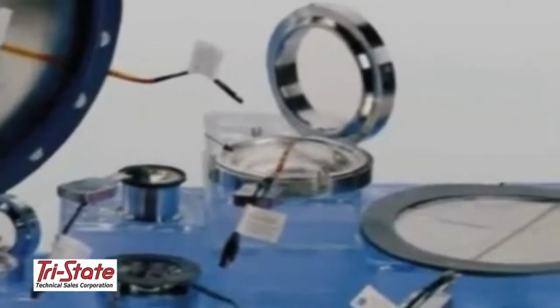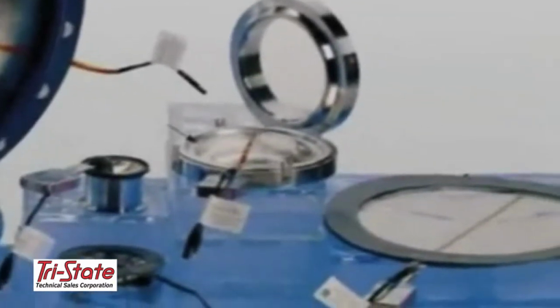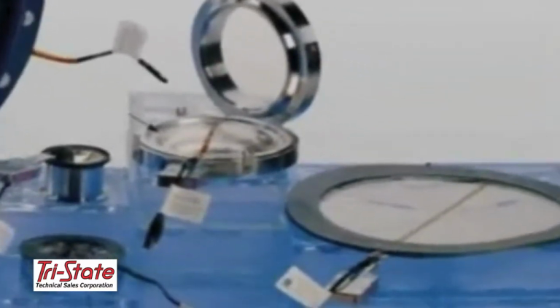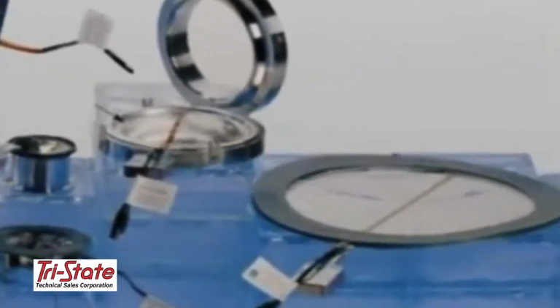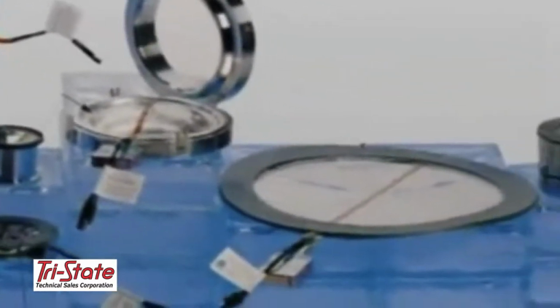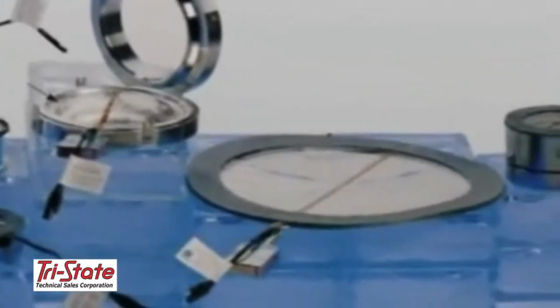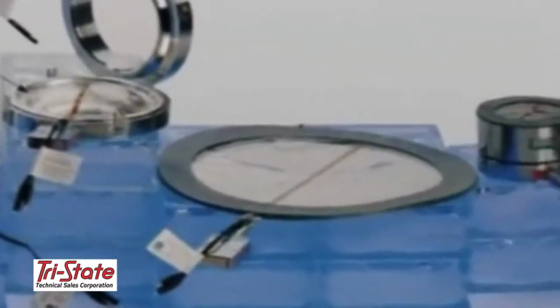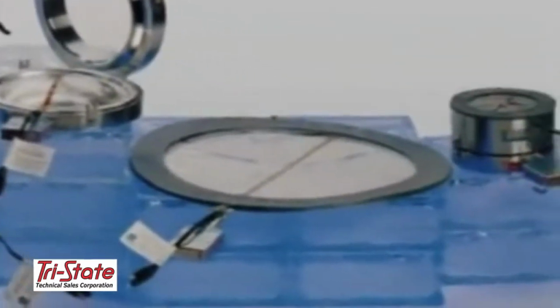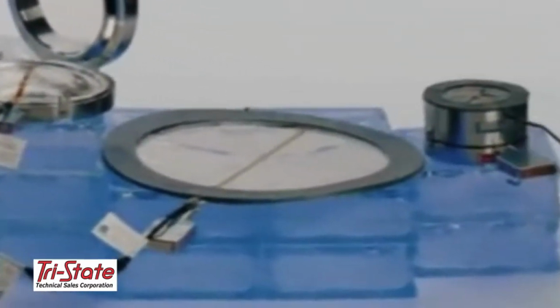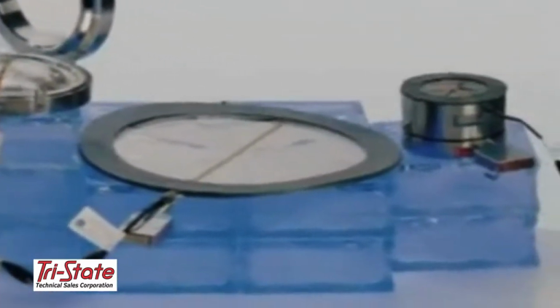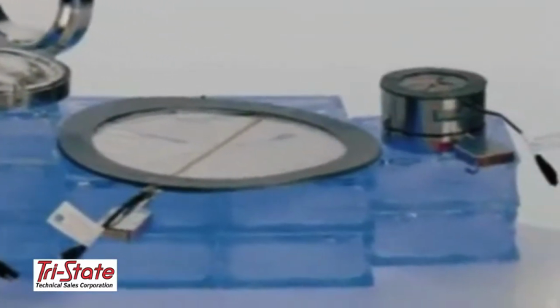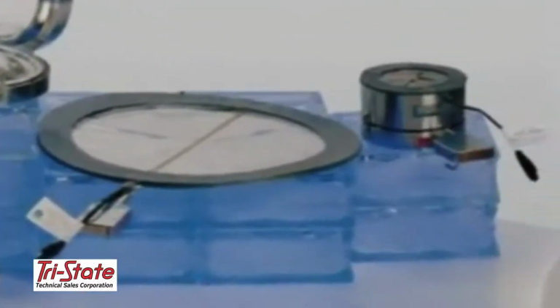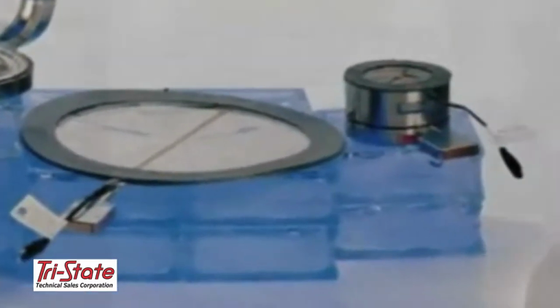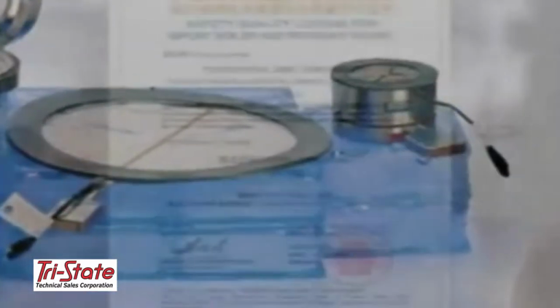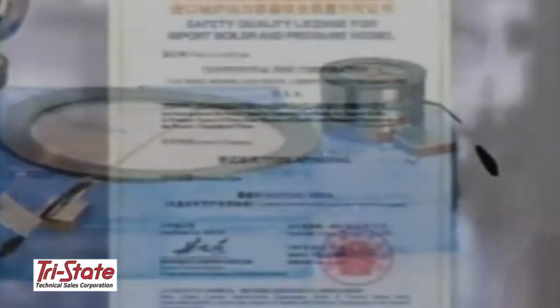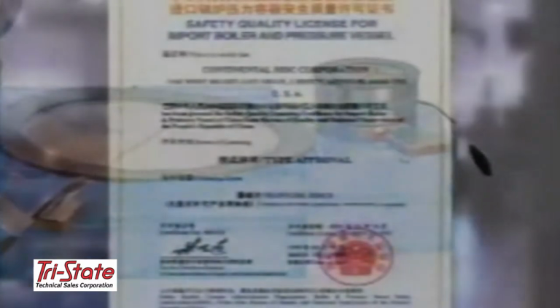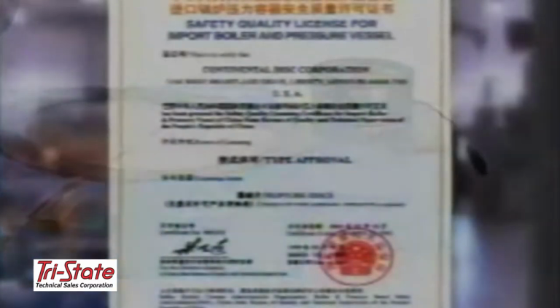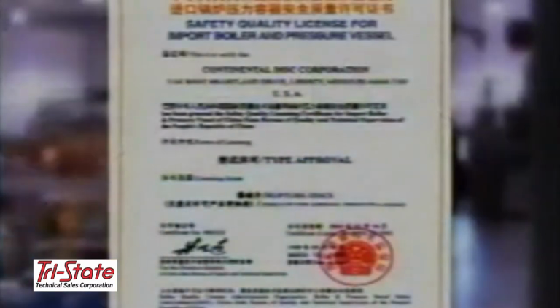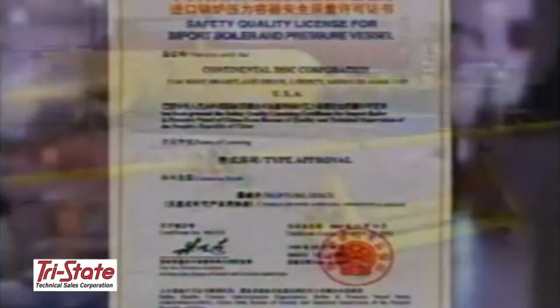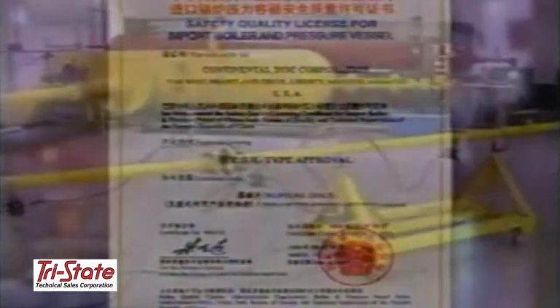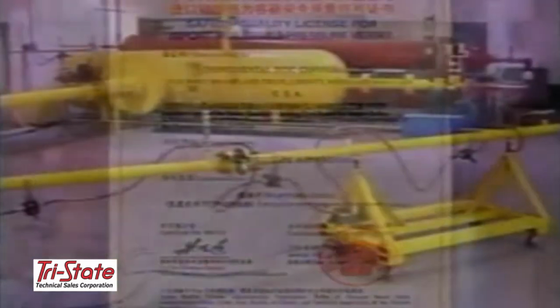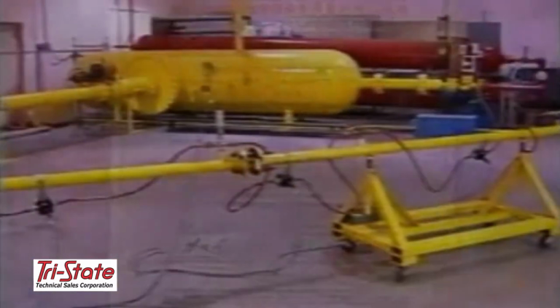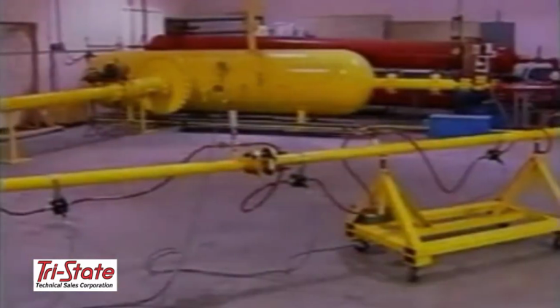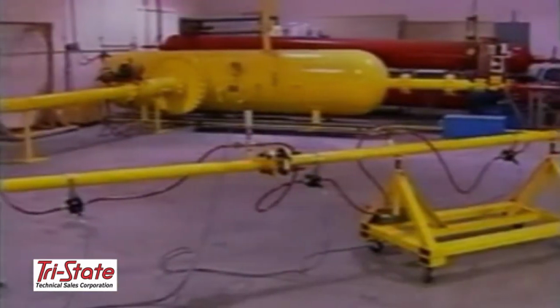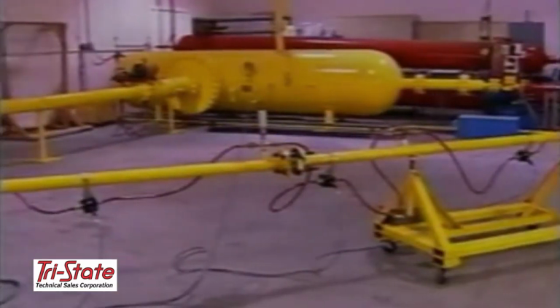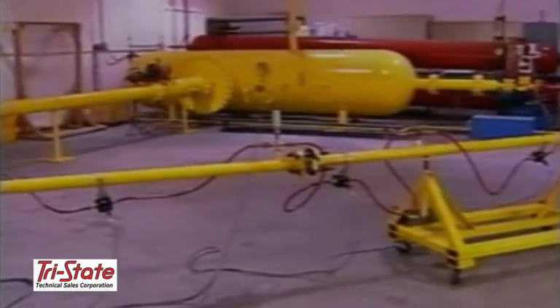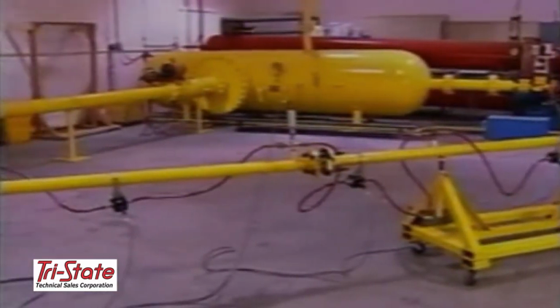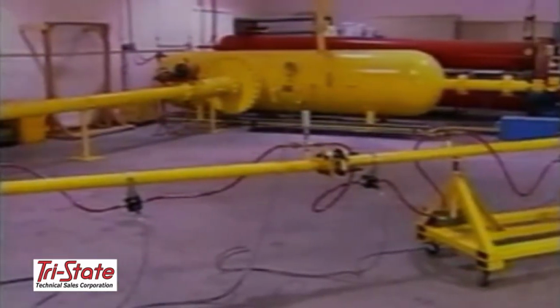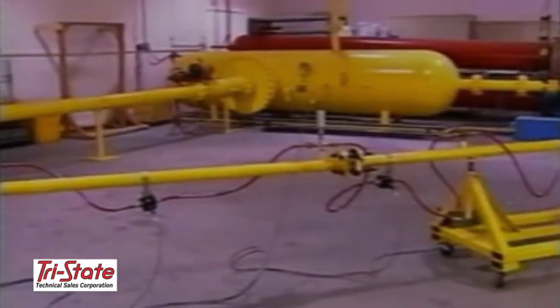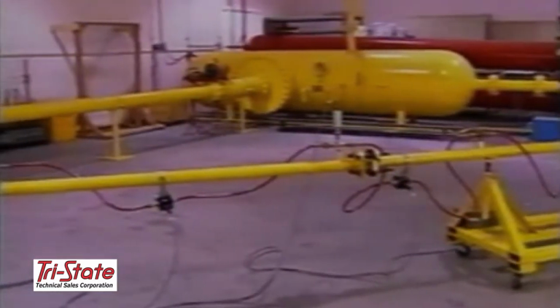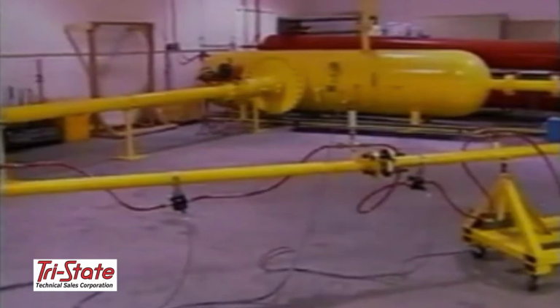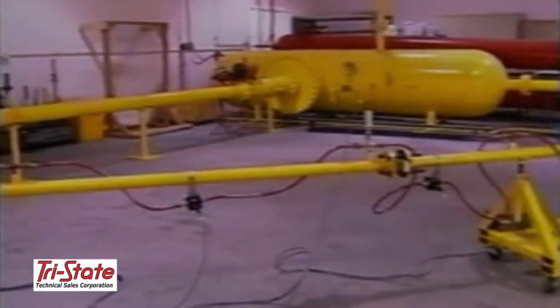Products also include vent panels, burst disc indicator alarm systems, disc assemblies, and holders. Continental Disc maintains an ASME certified flow lab to test rupture discs and pressure relief valves.